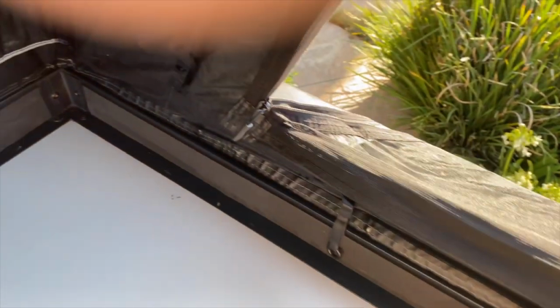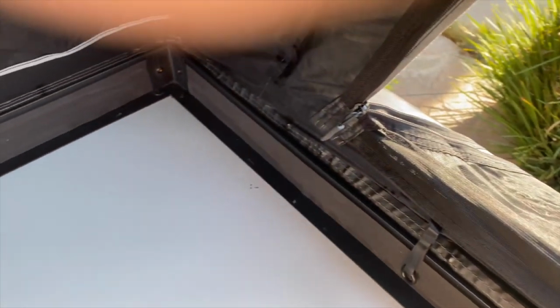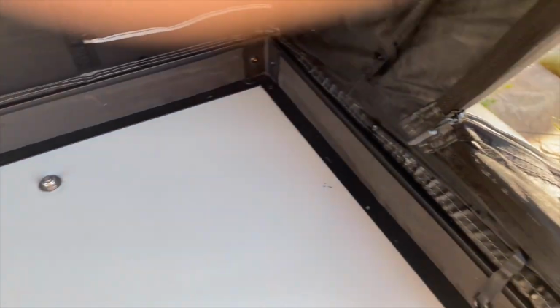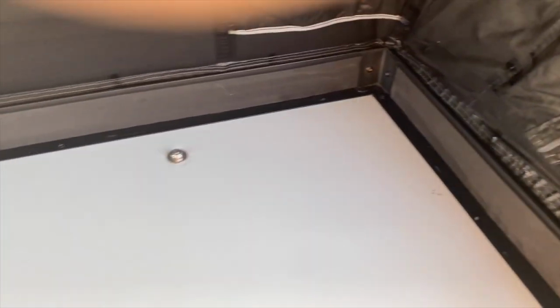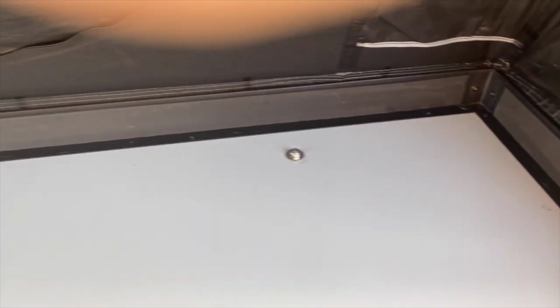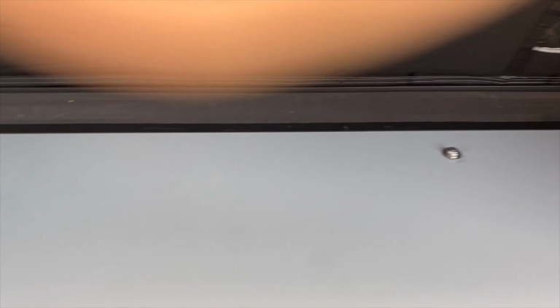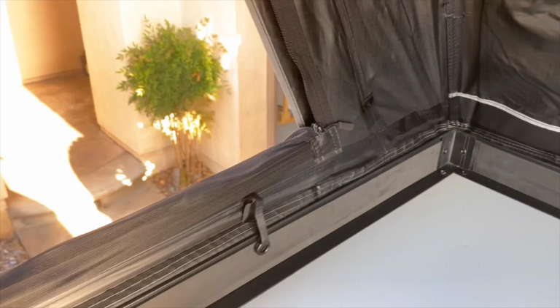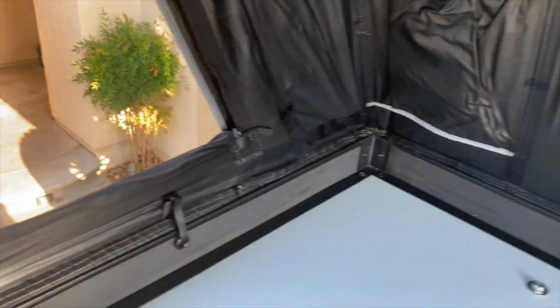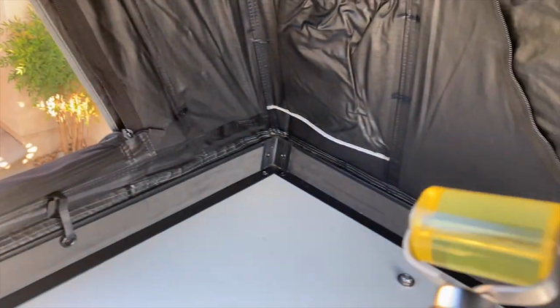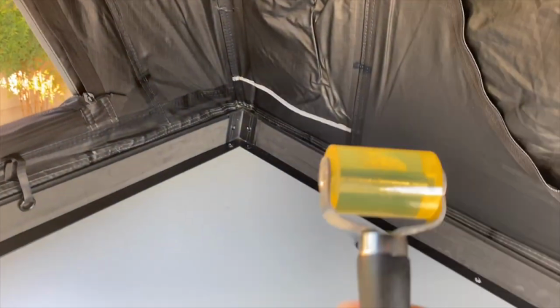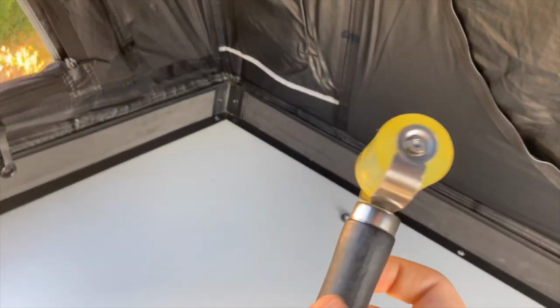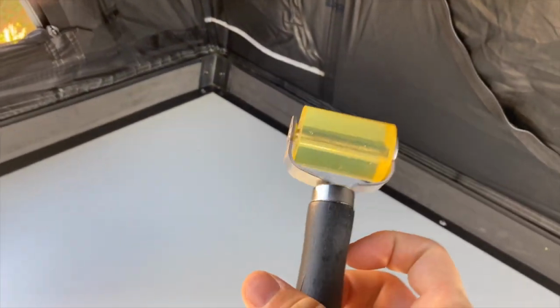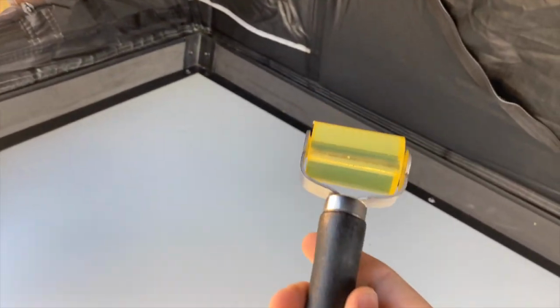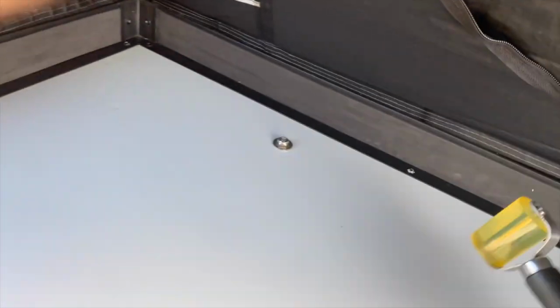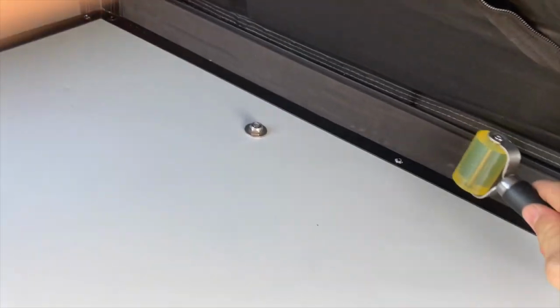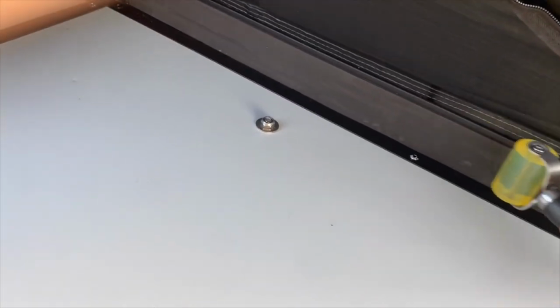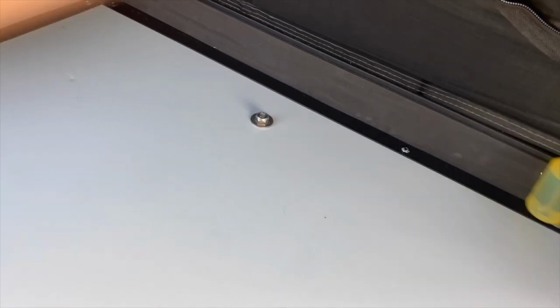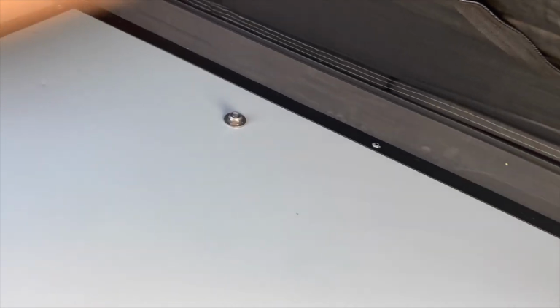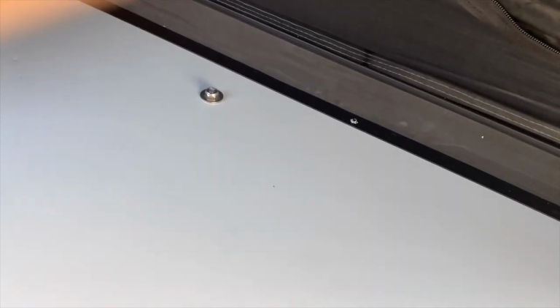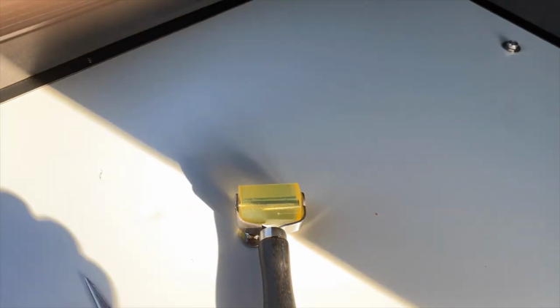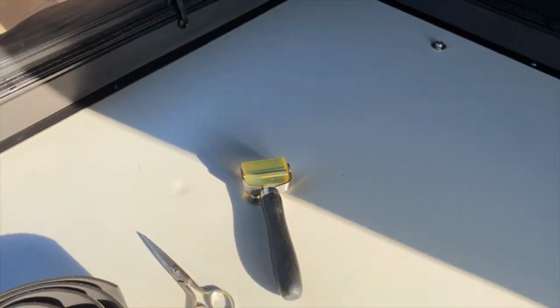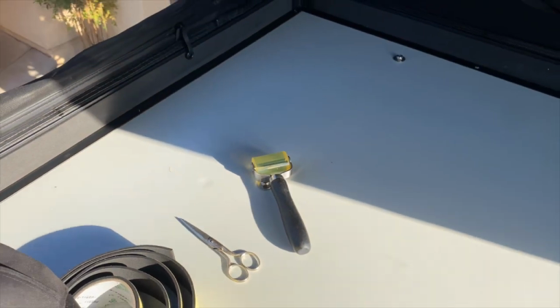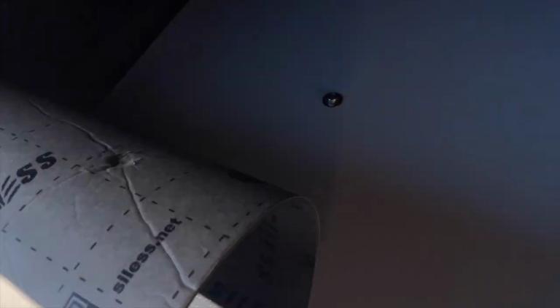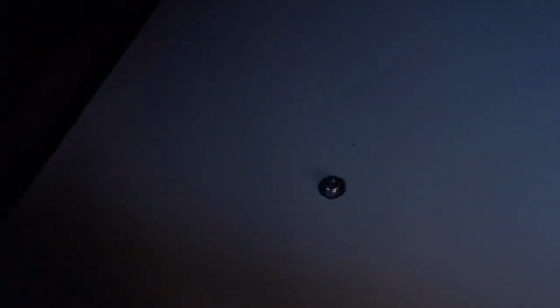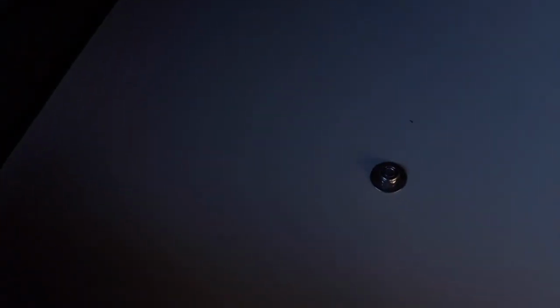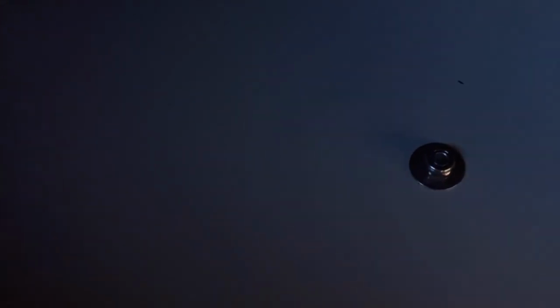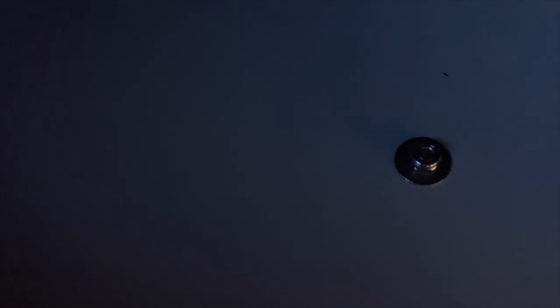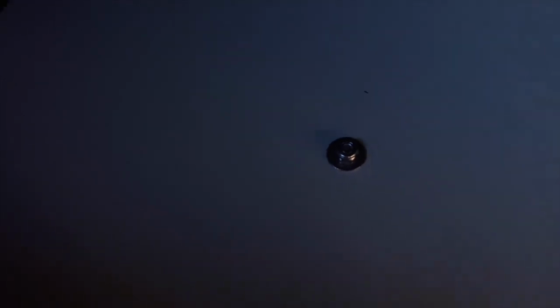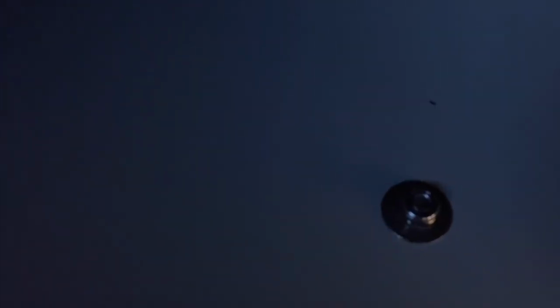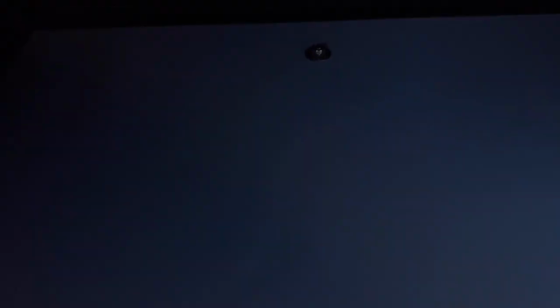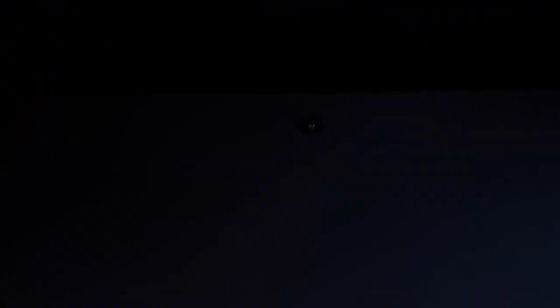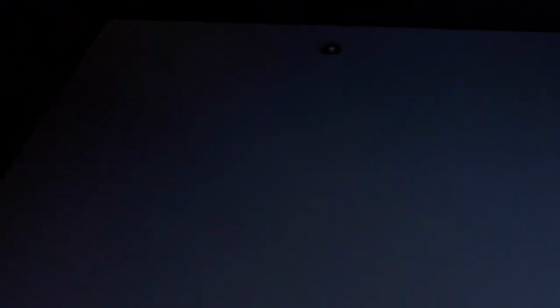I used this roller just to roll it down and make sure it's stuck on properly. There are these bolts, so I need to make holes for them to fit over.